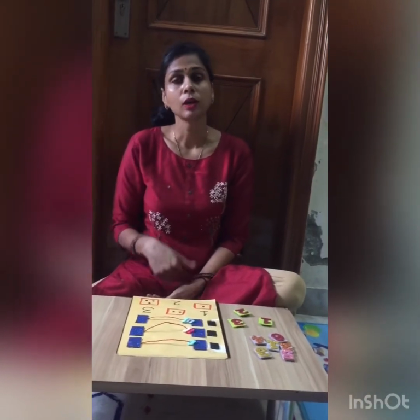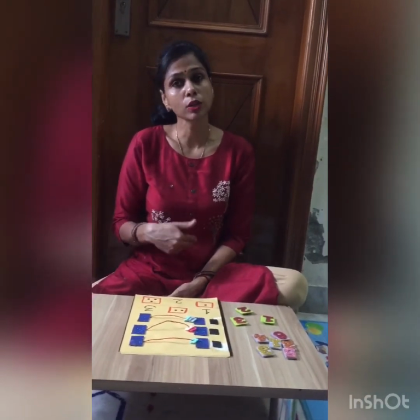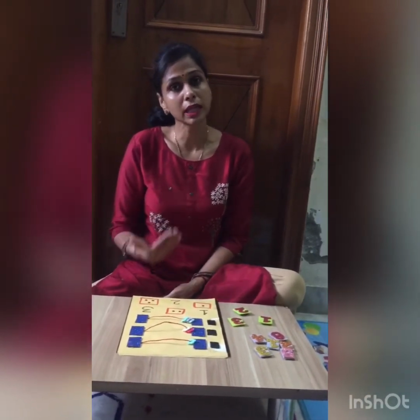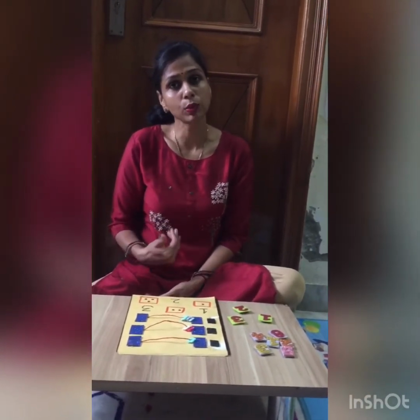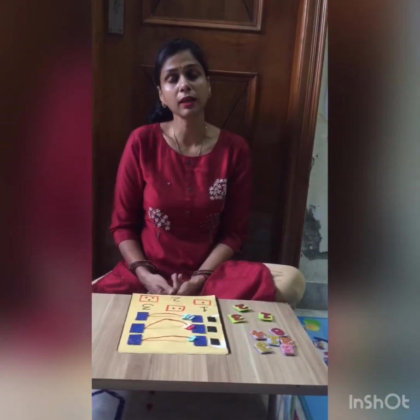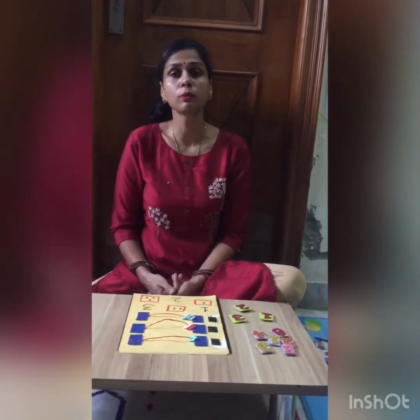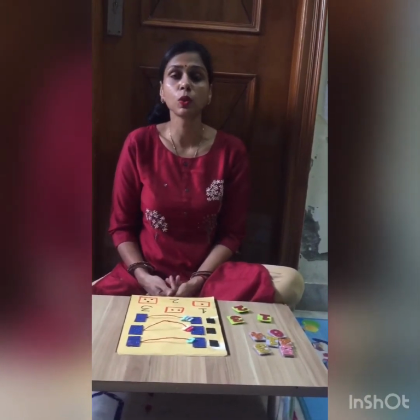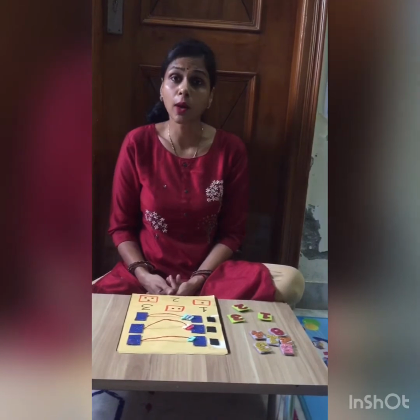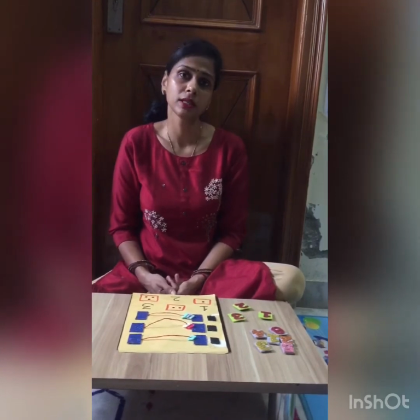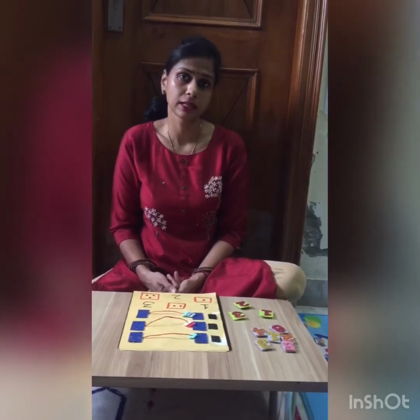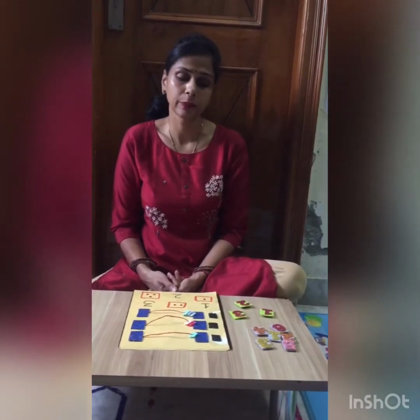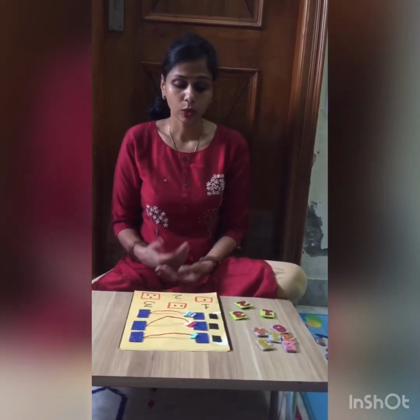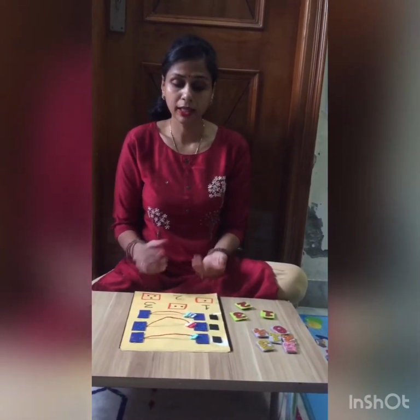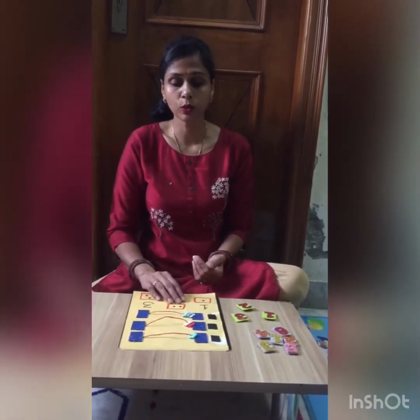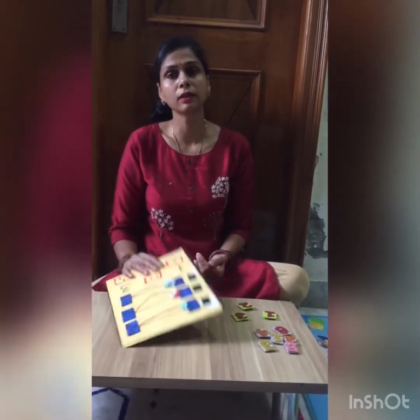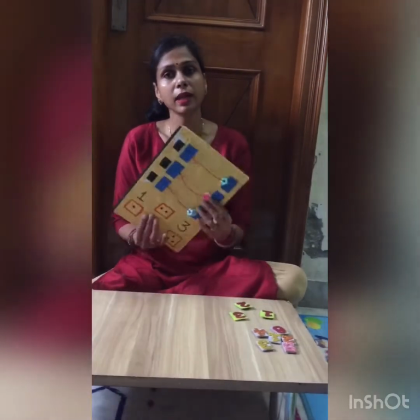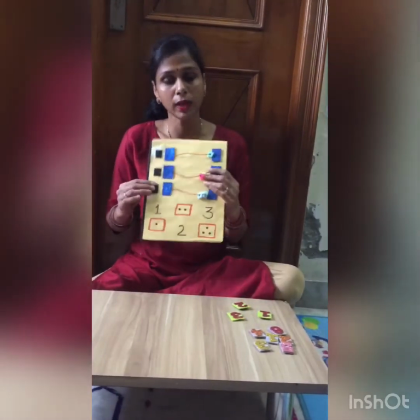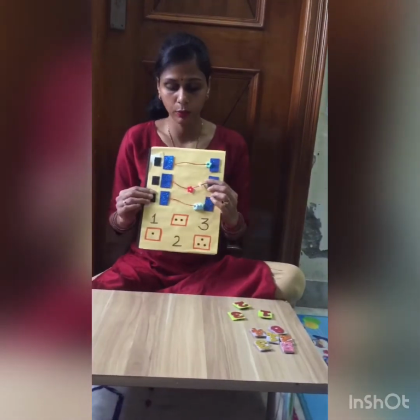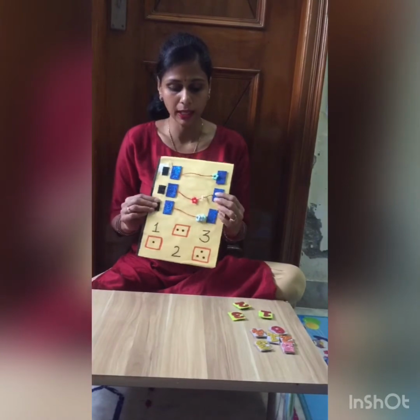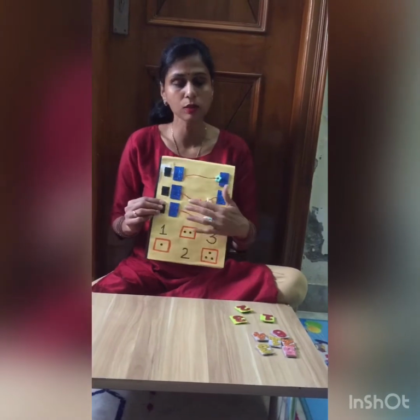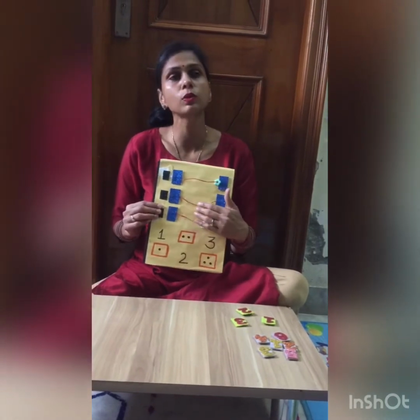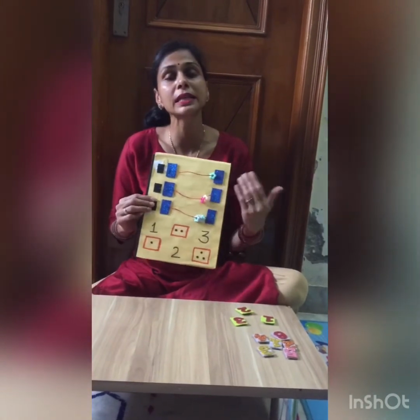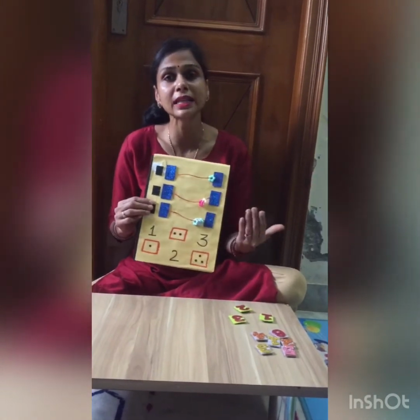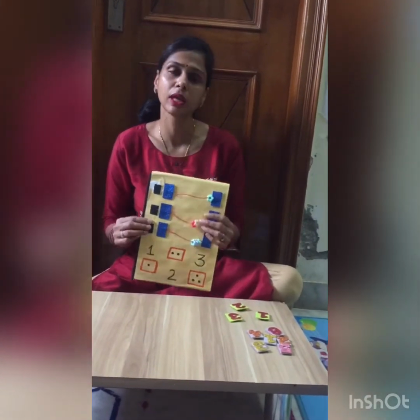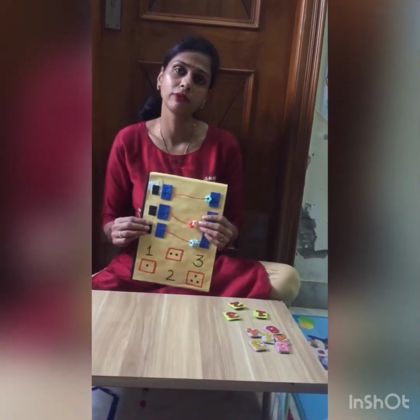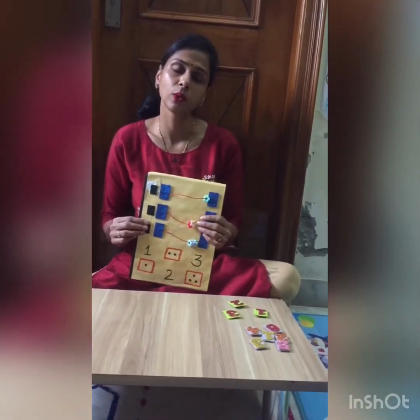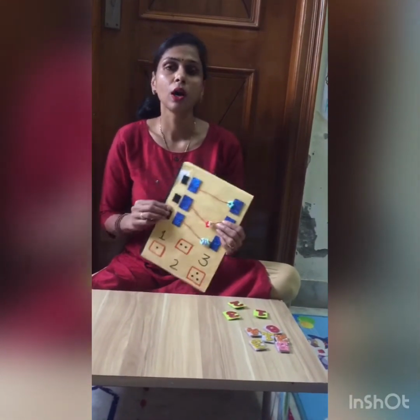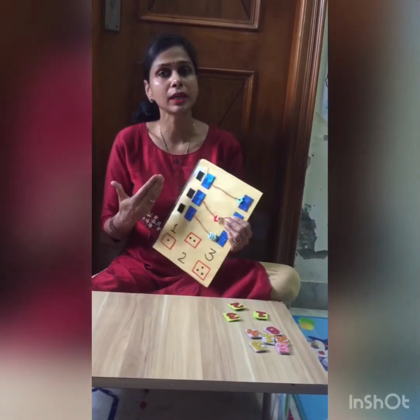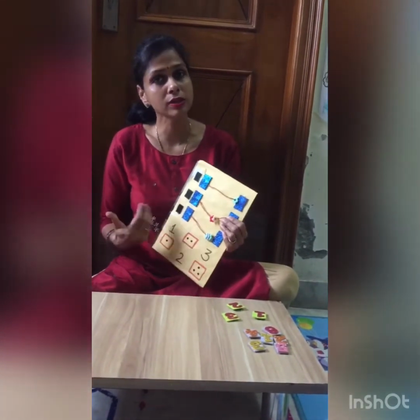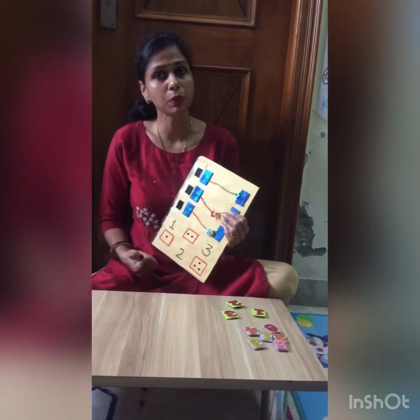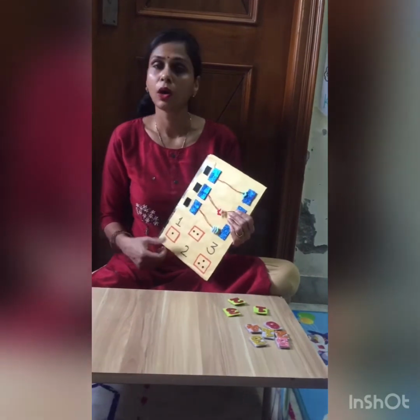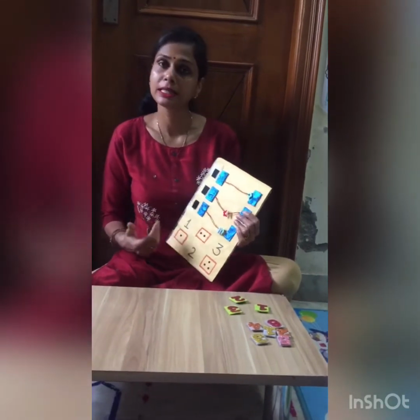The next step is to learn counting. I have made some DIY boards so that I can easily involve them. The interest will develop and they will learn easily.